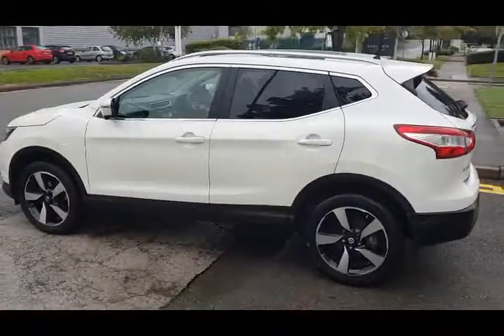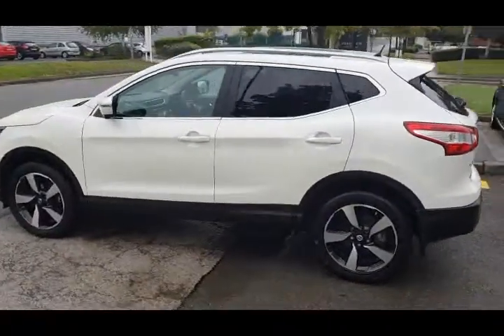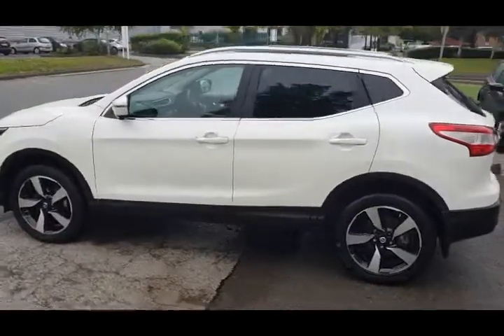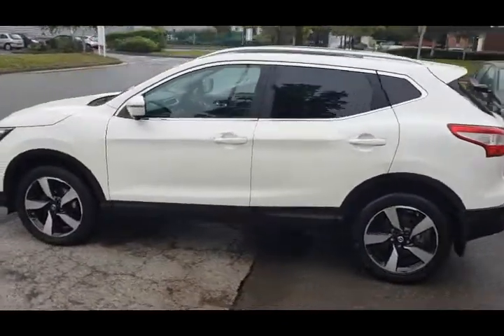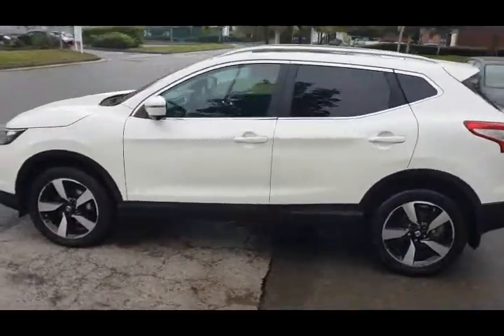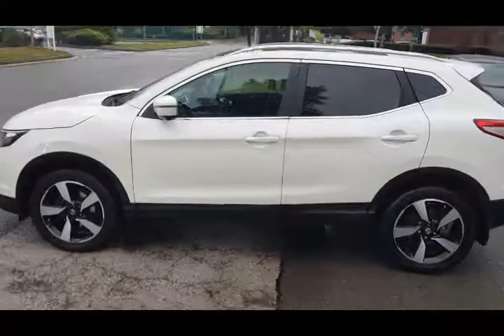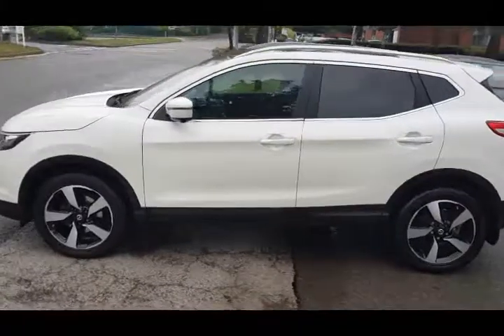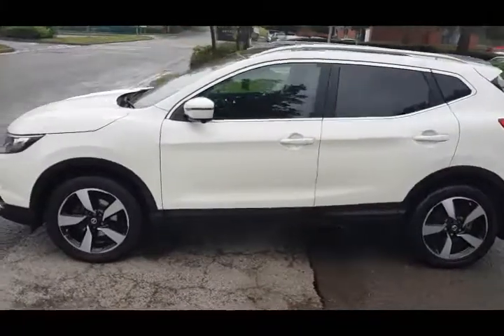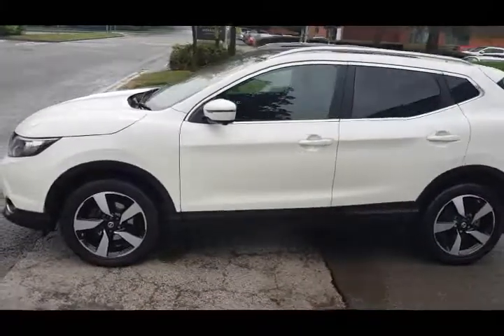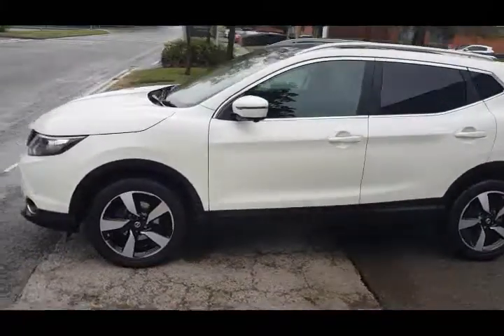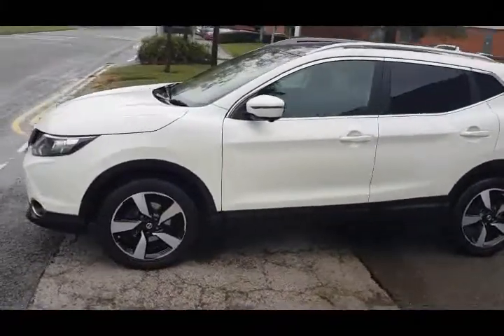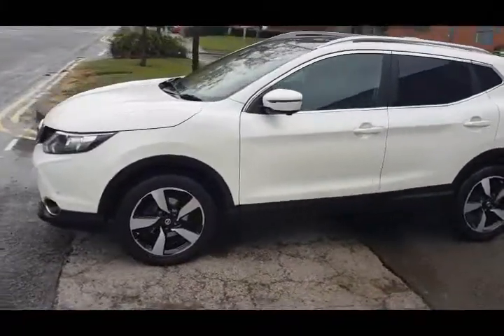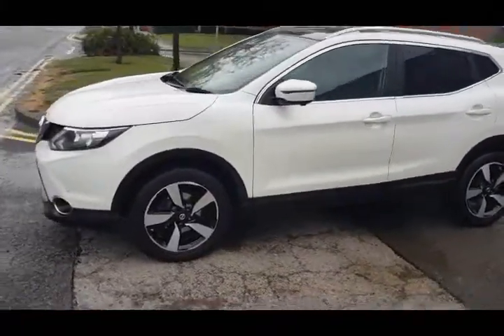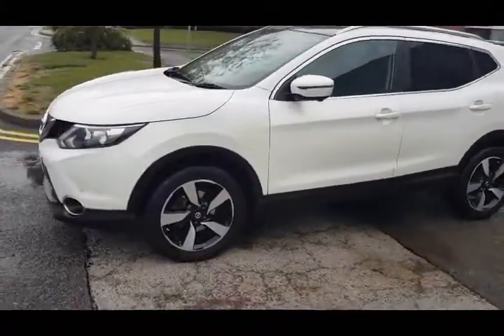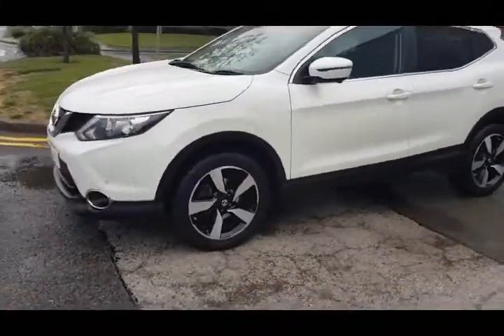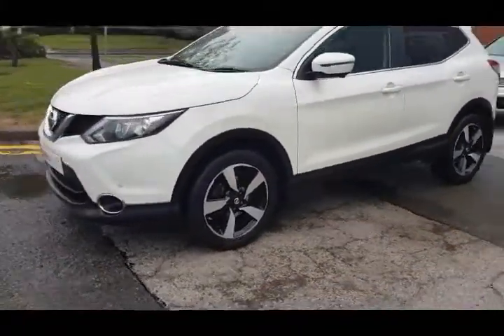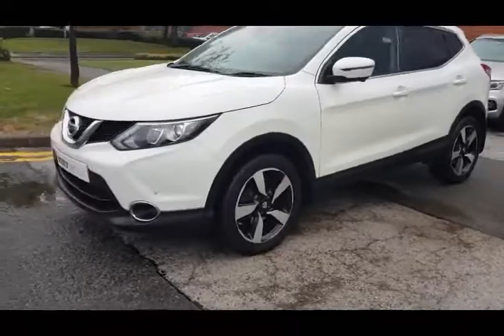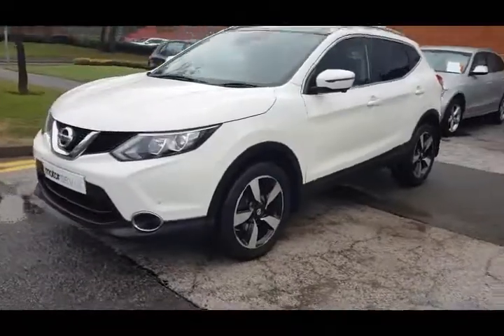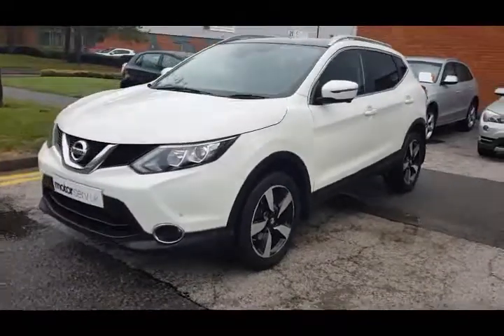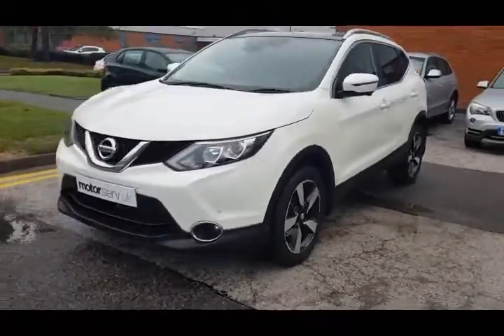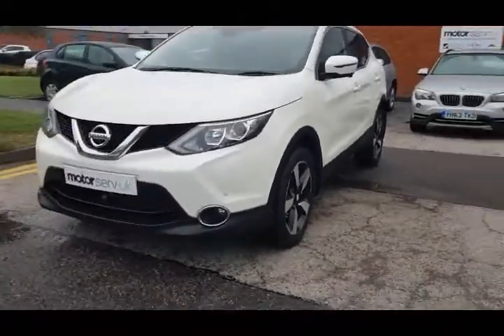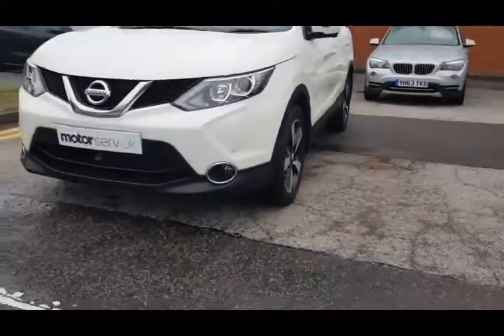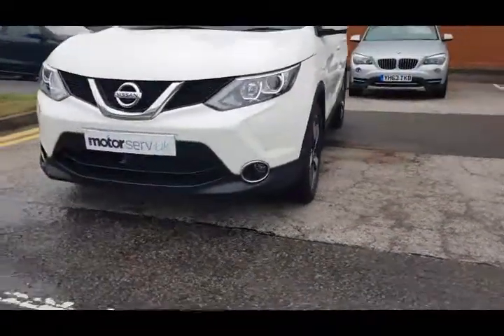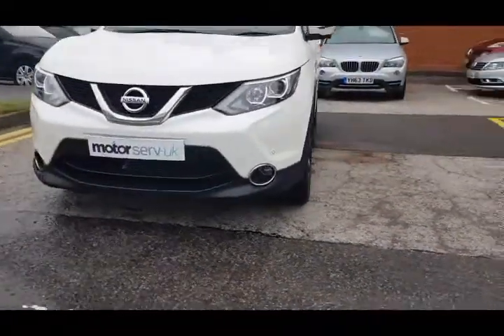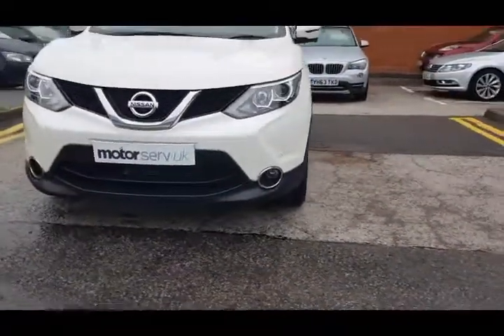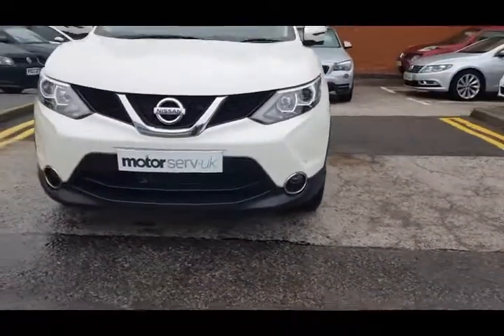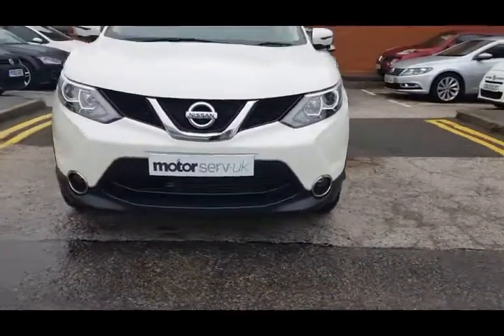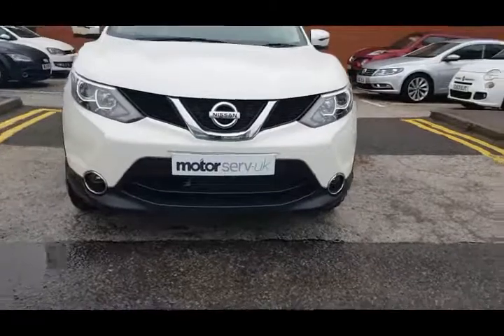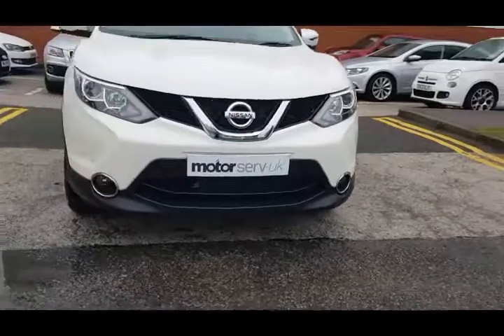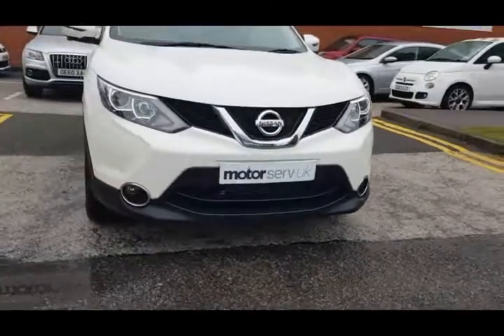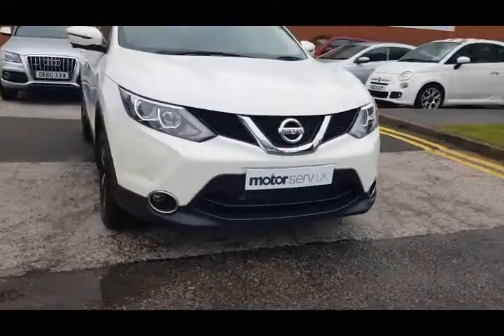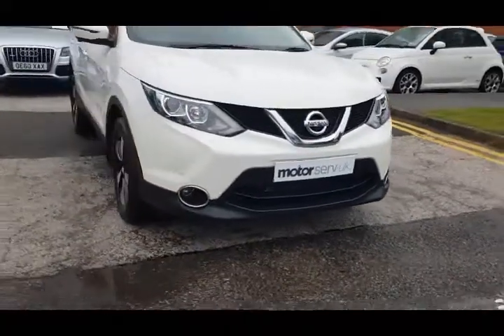Full service history, been fully inspected at our workshop by our Master Technician. Comes with our 6 months all mechanical, all electrical parts and labour warranty. Also you get 12 months RAC roadside assistance, so you really can buy with 100% confidence.